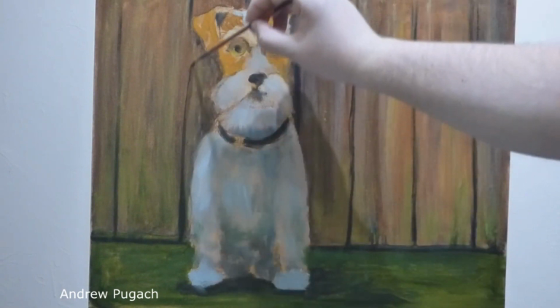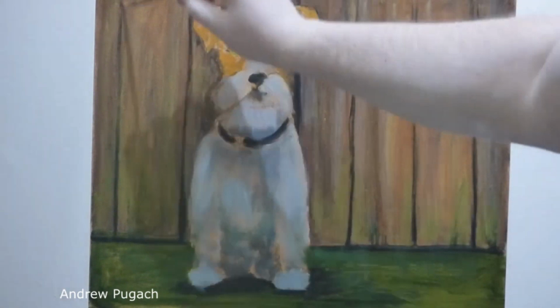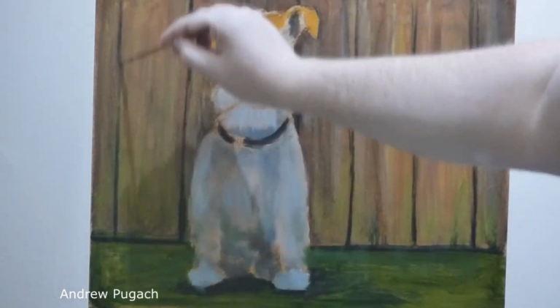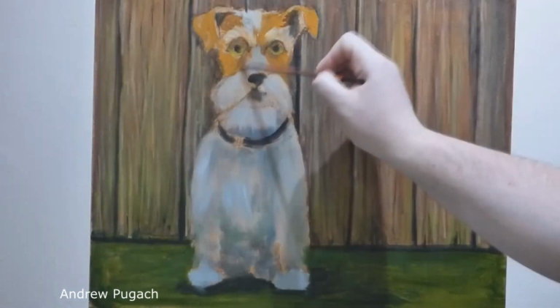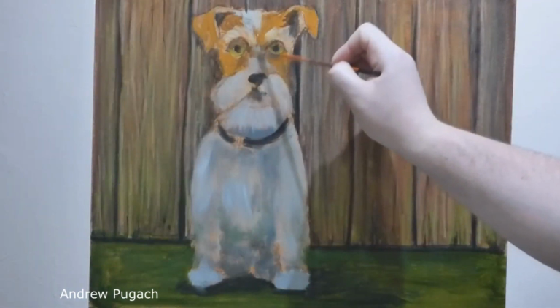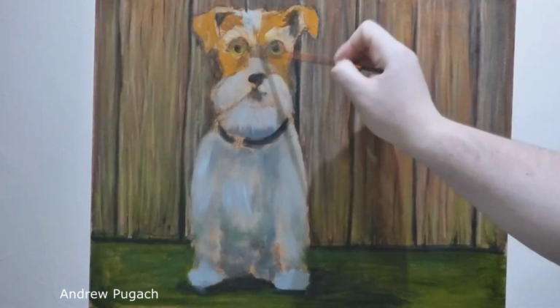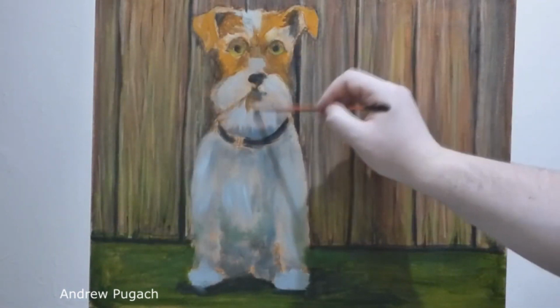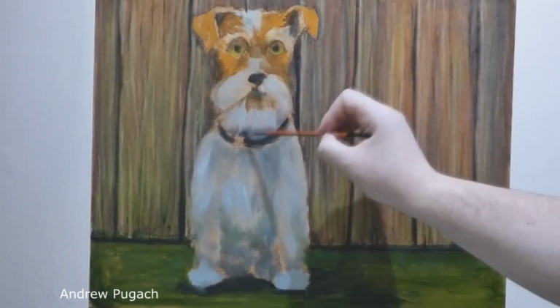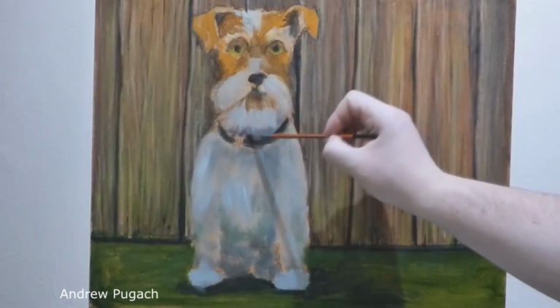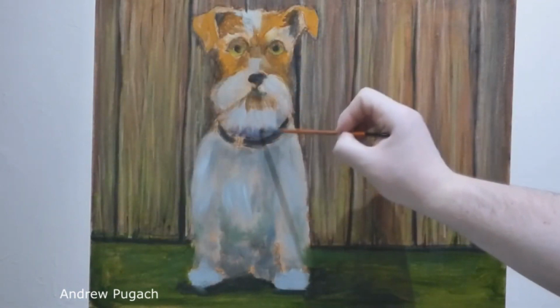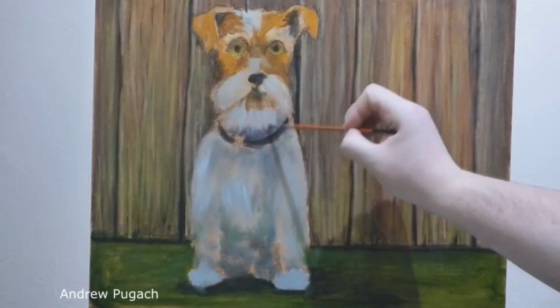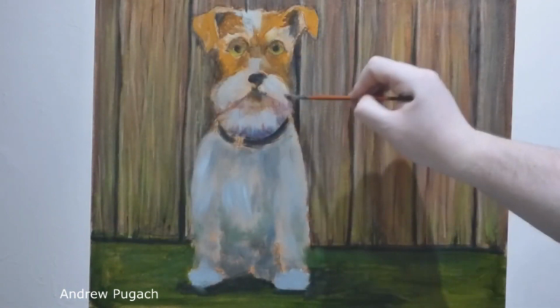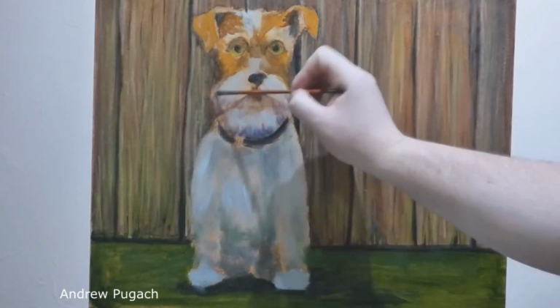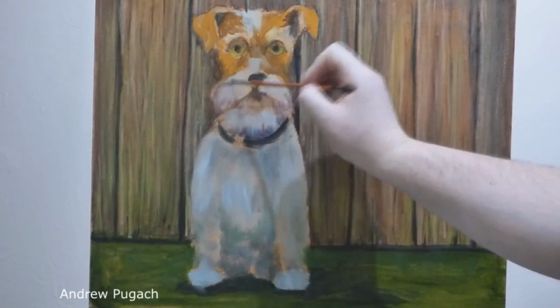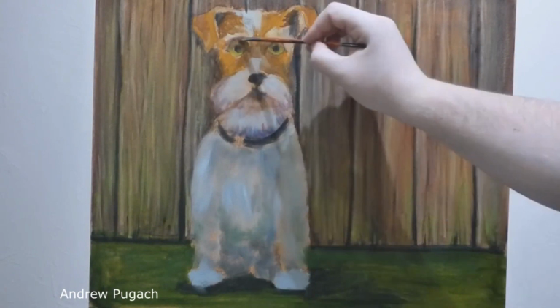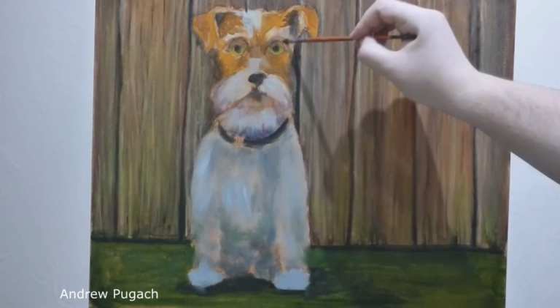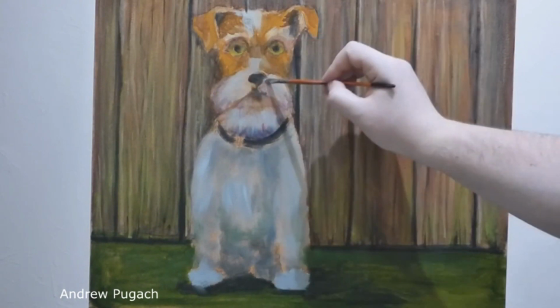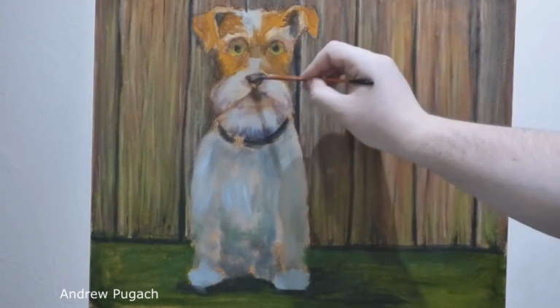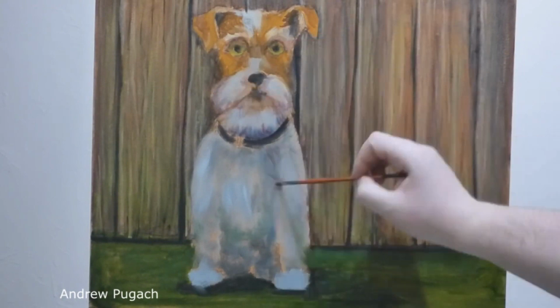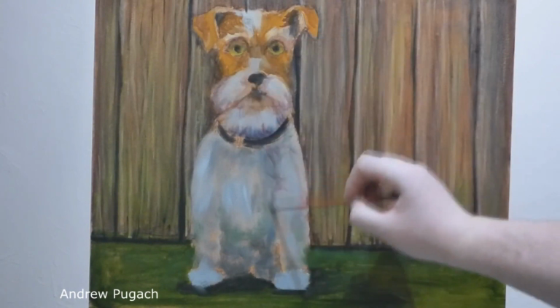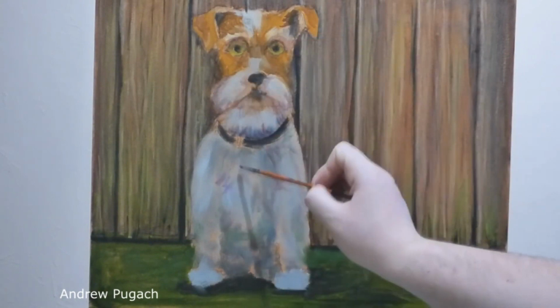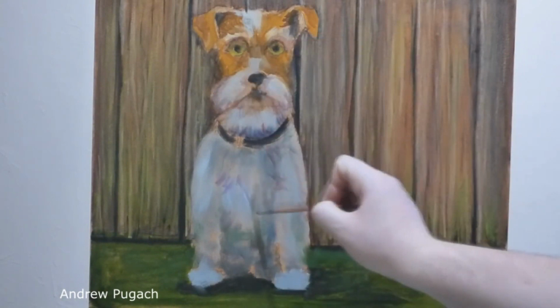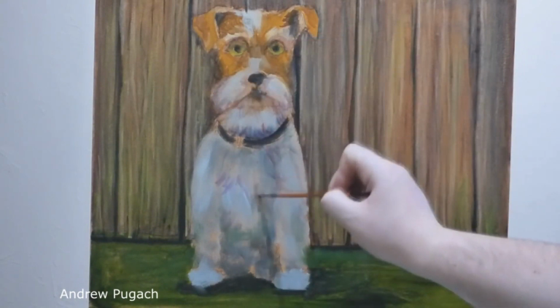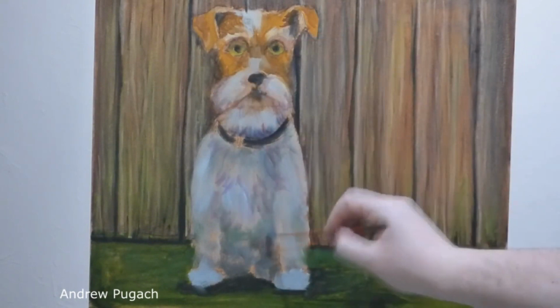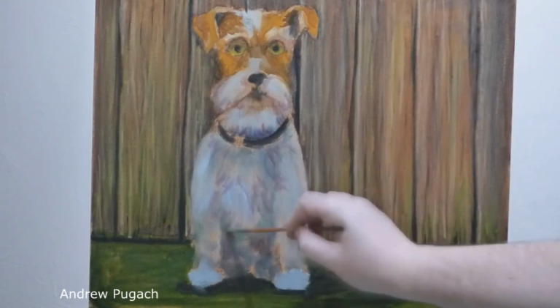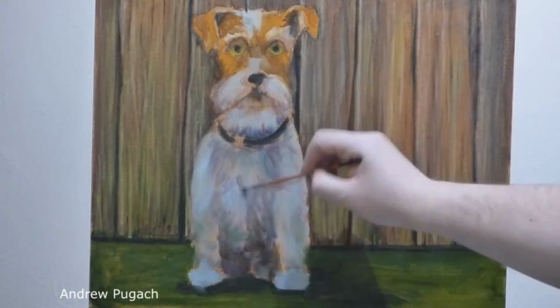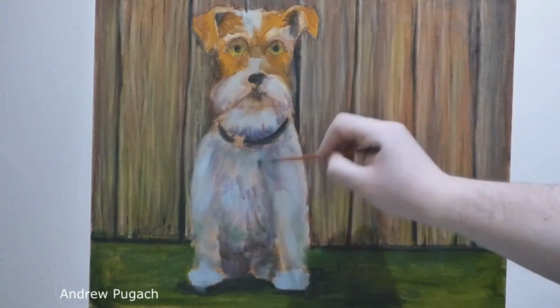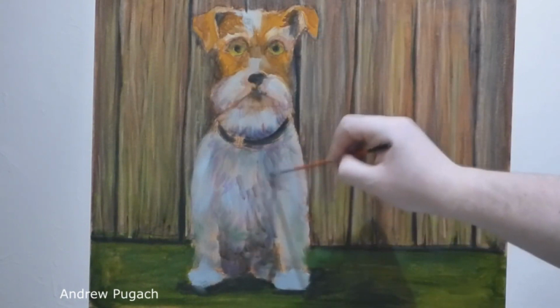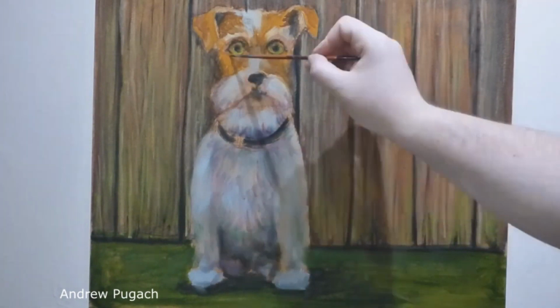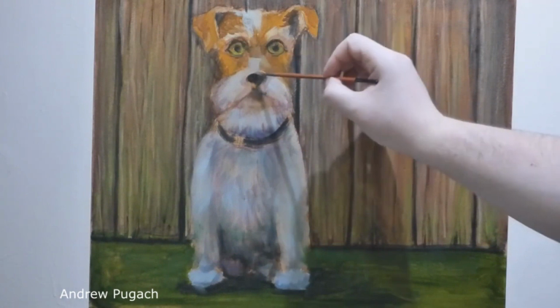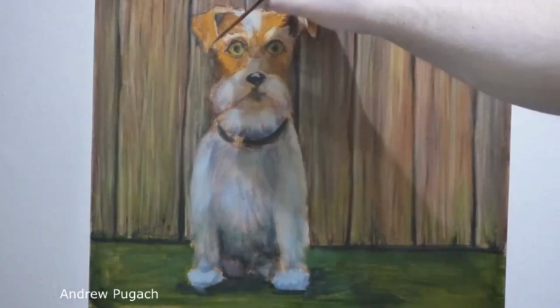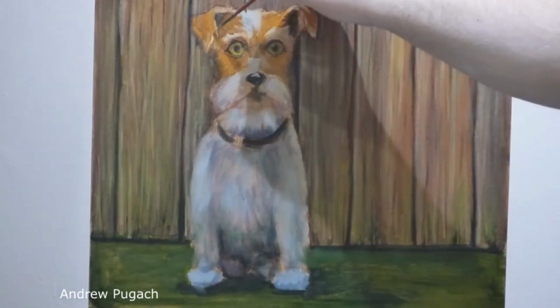Then, after paying attention to the fence made of boards, with a thin layer of purple paint, I outlined the places where there would be shadow, and on the dog's body I outlined how the strands of its fur would be located.